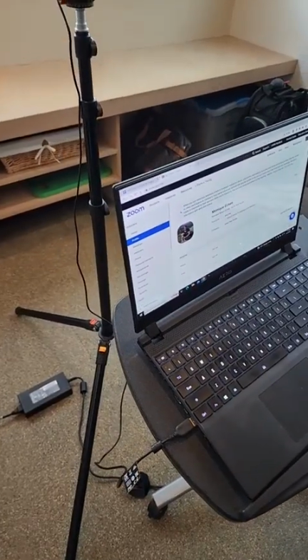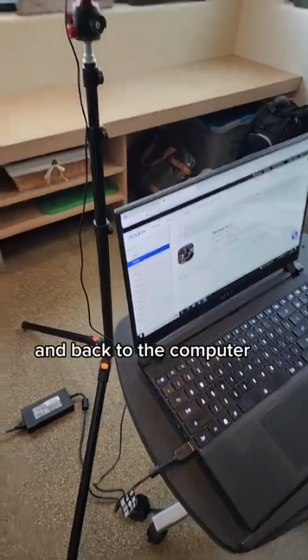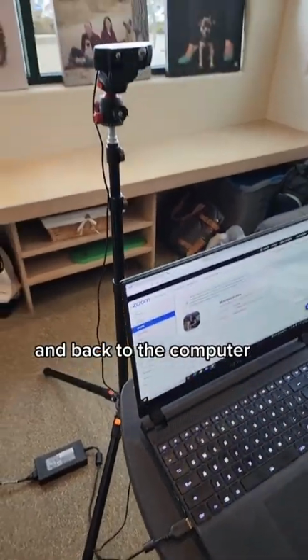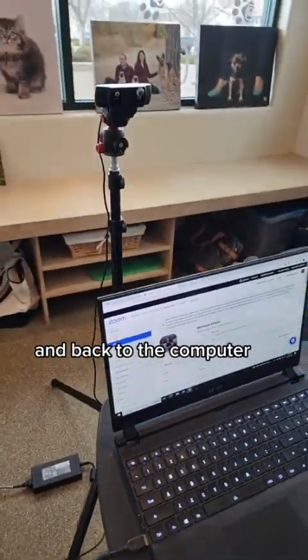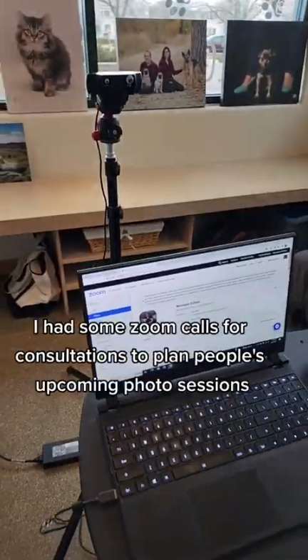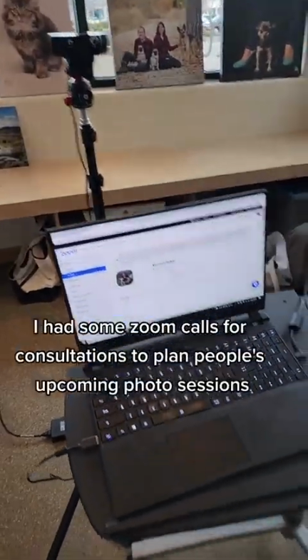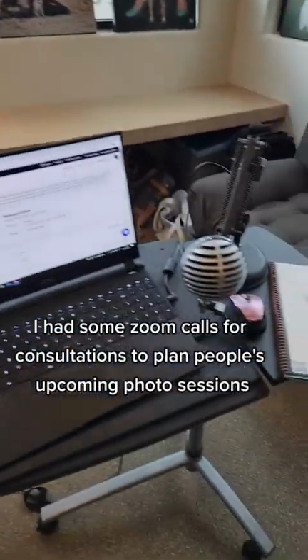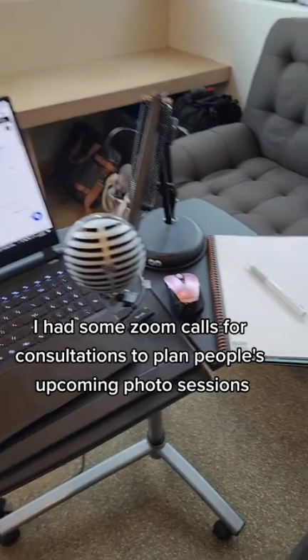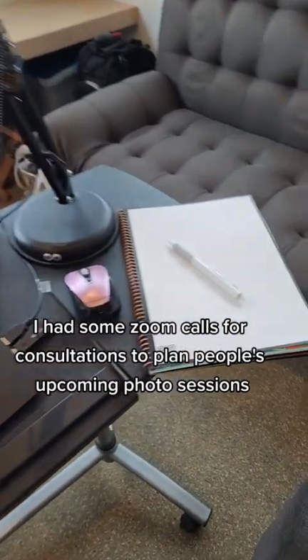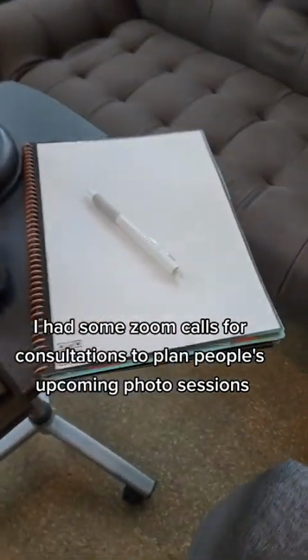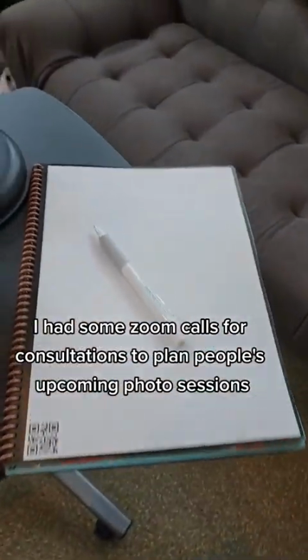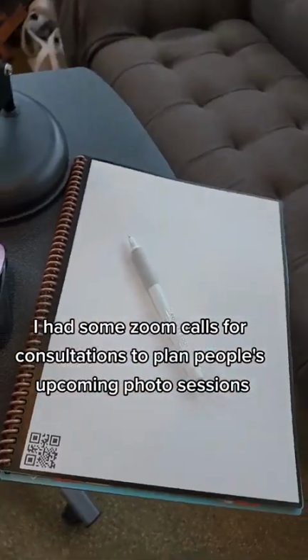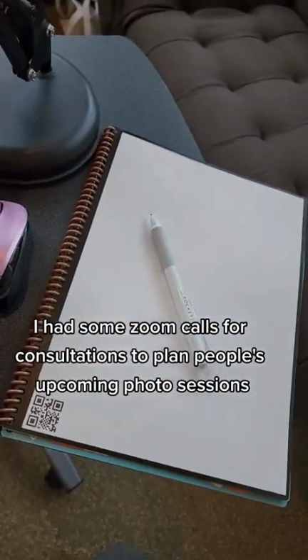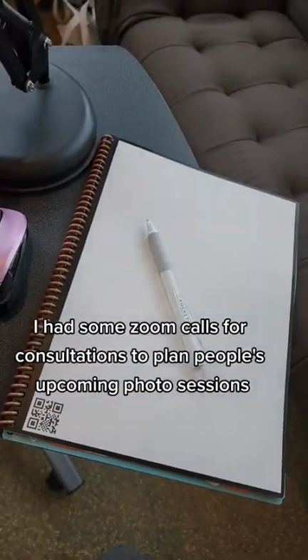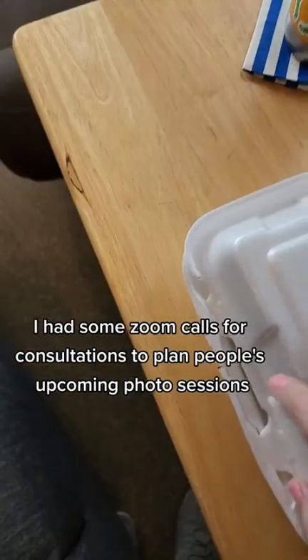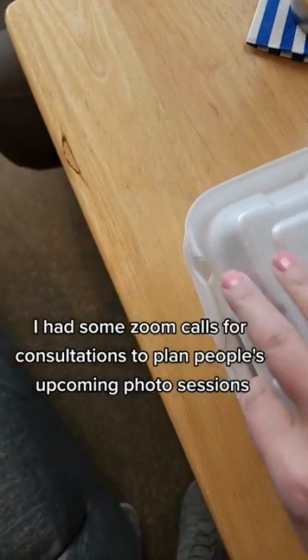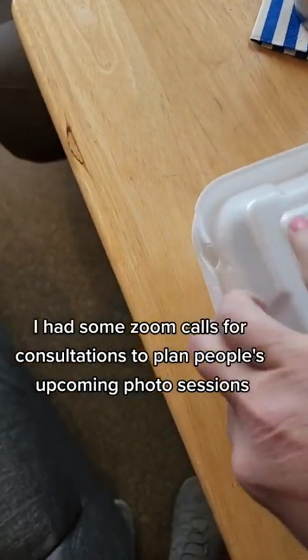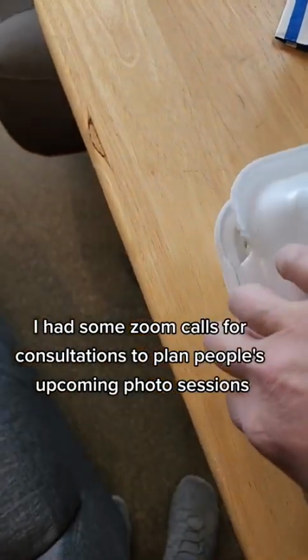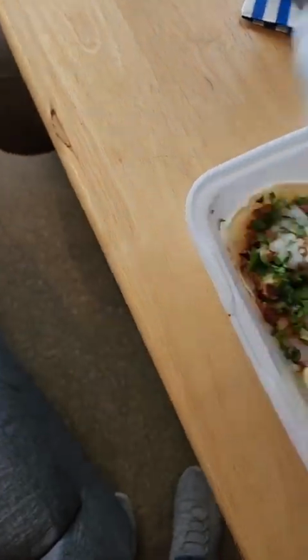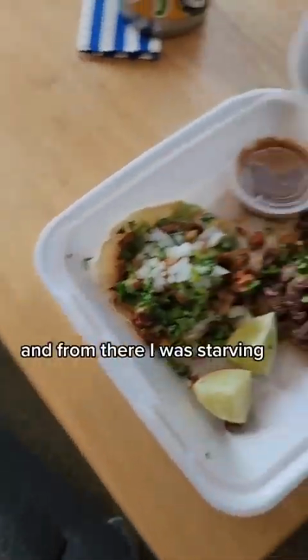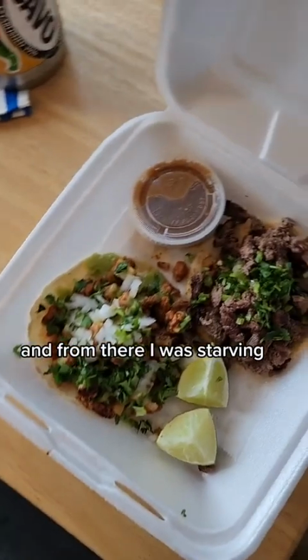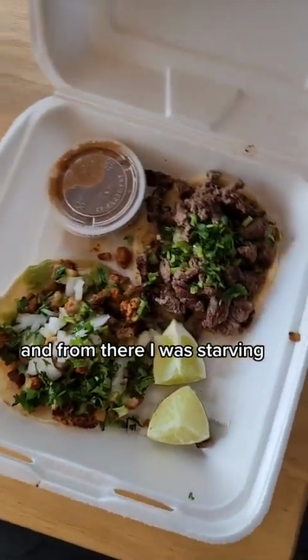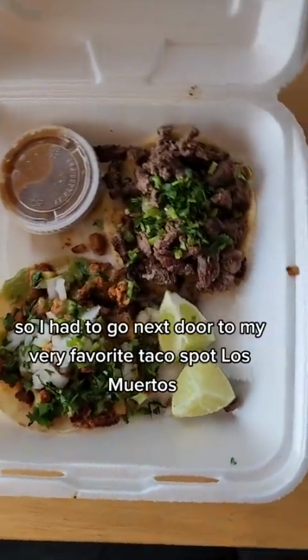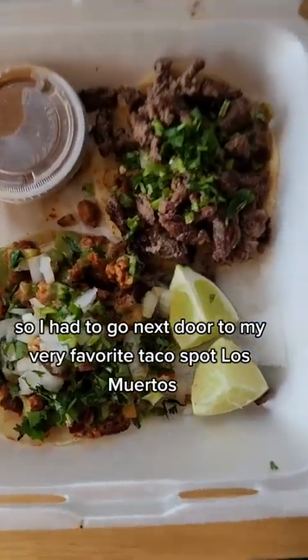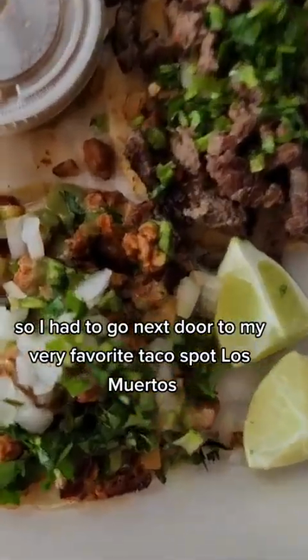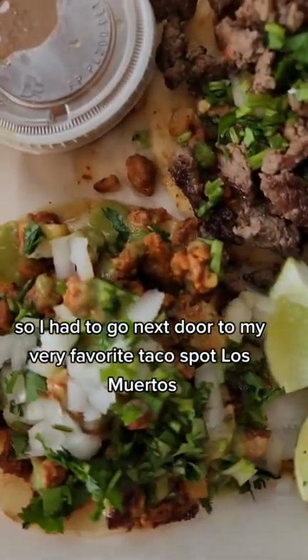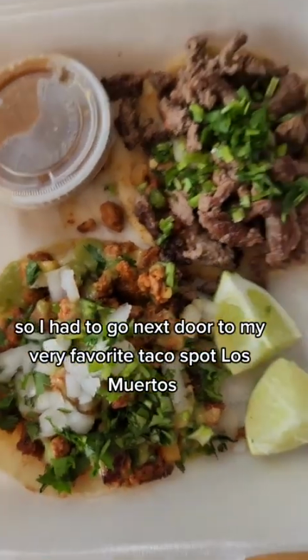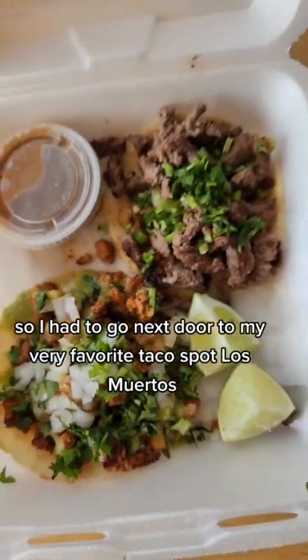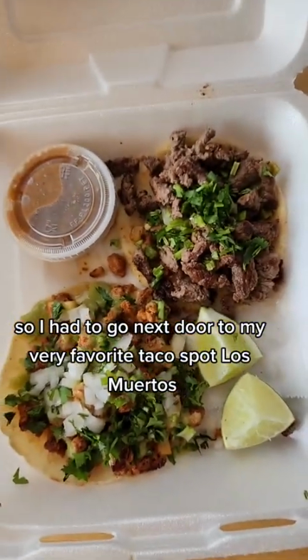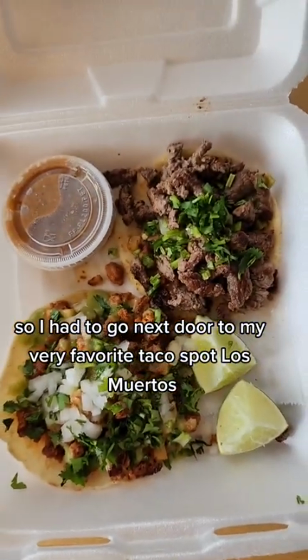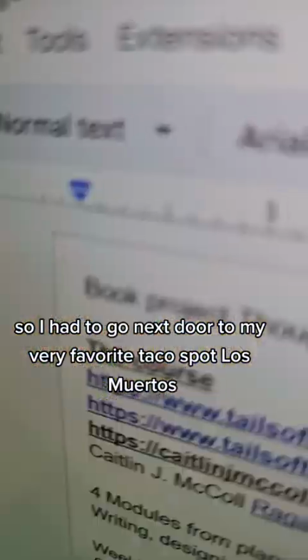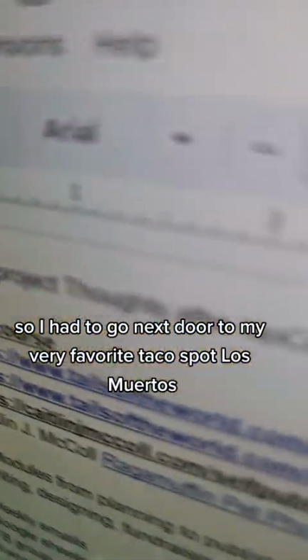And back to the computer. I had some Zoom calls for consultations to plan people's upcoming photo sessions. And from there, I was starving, so I had to go next door to my very favorite taco spot, Los Muertos.